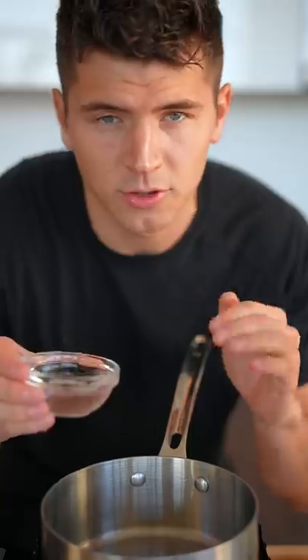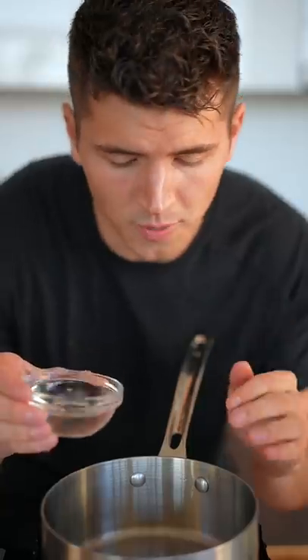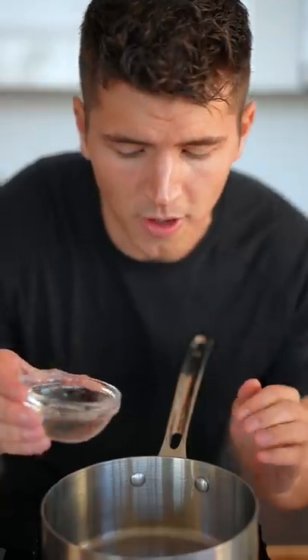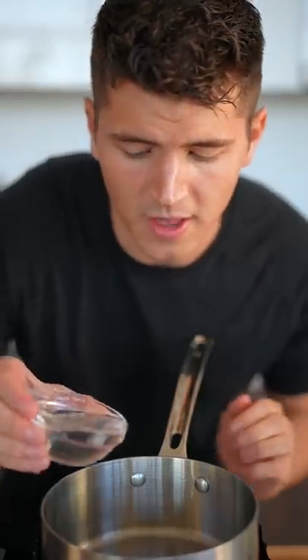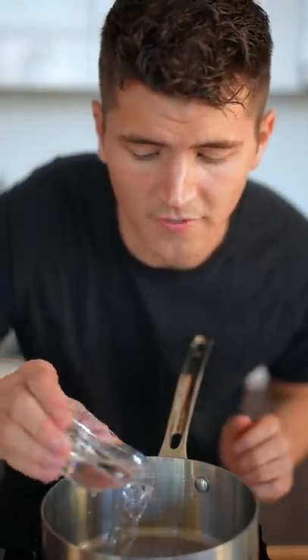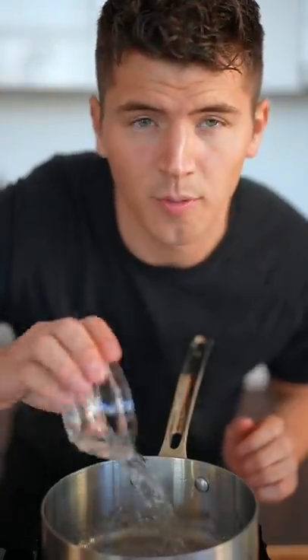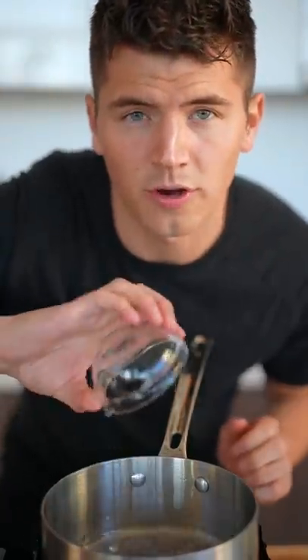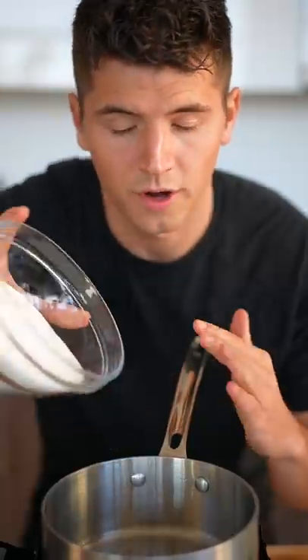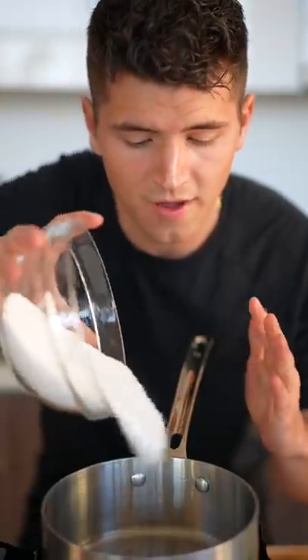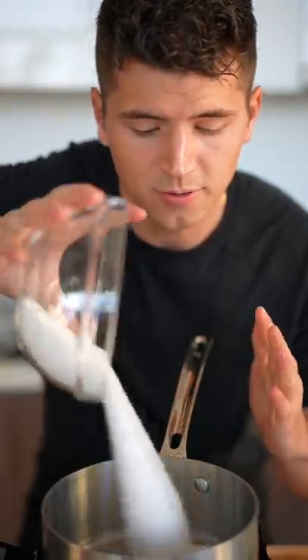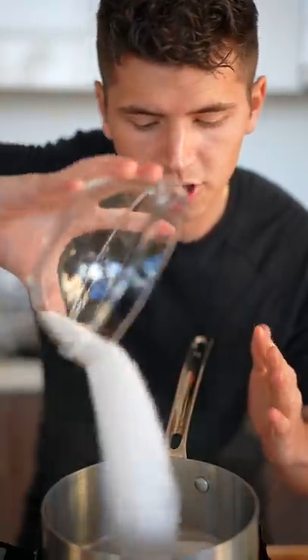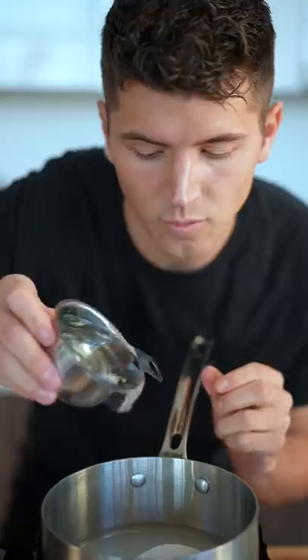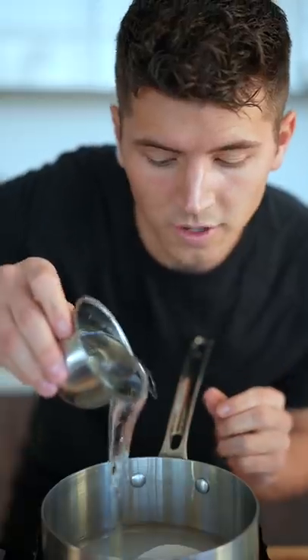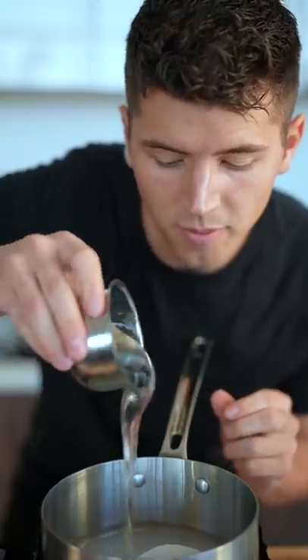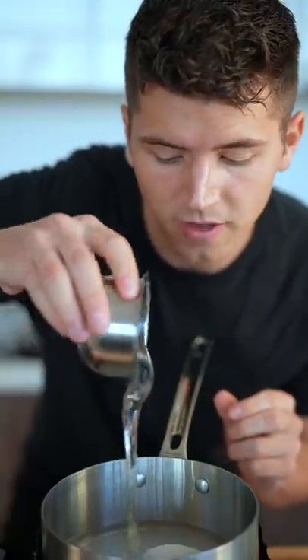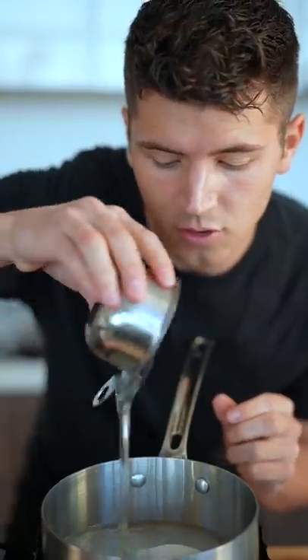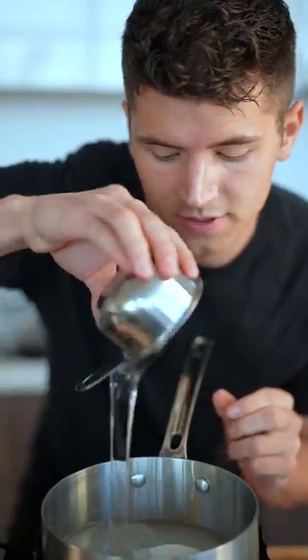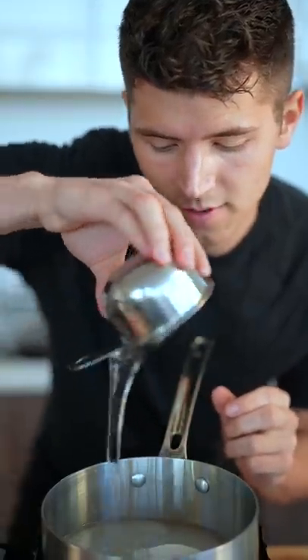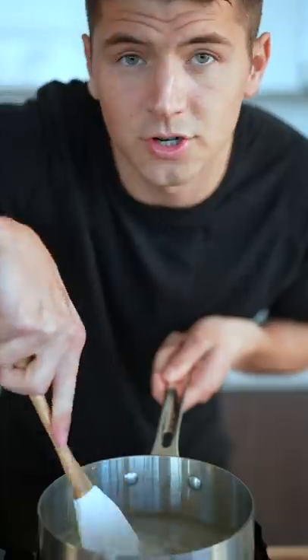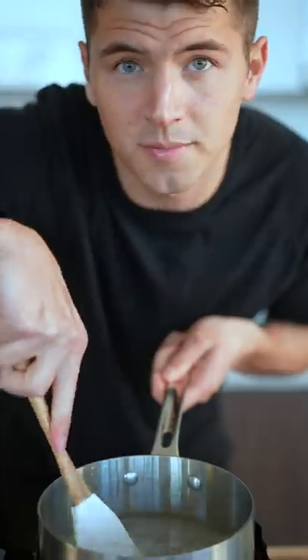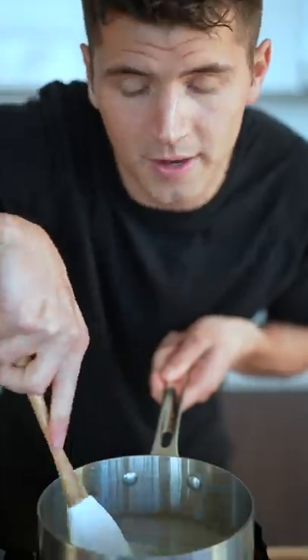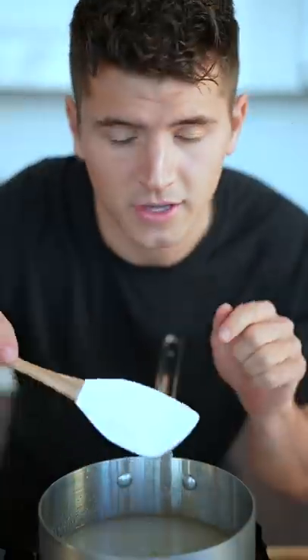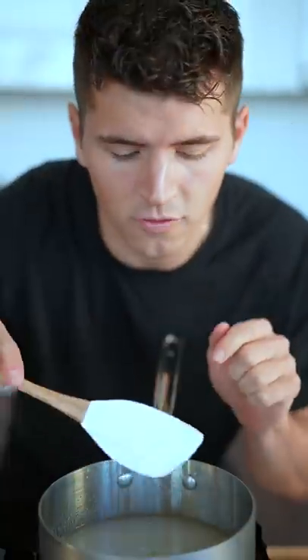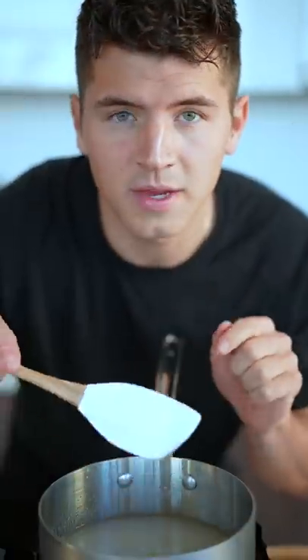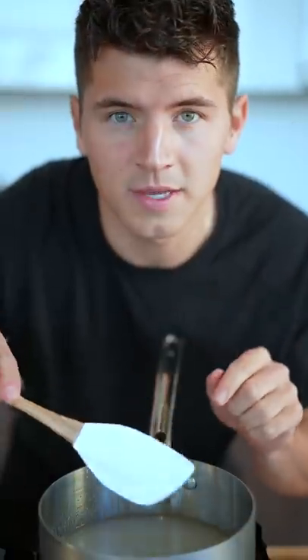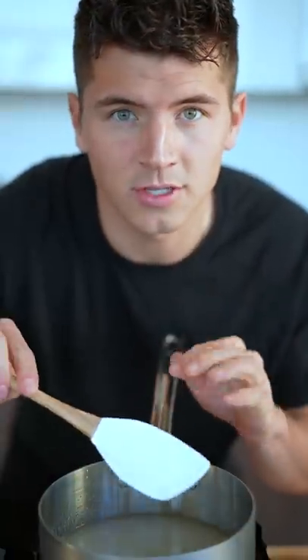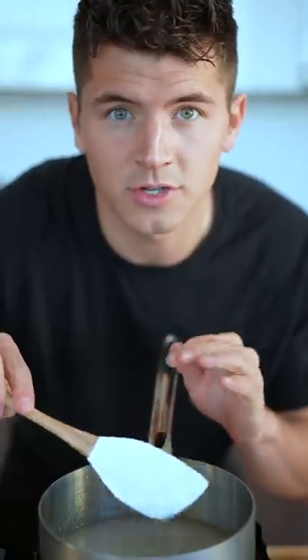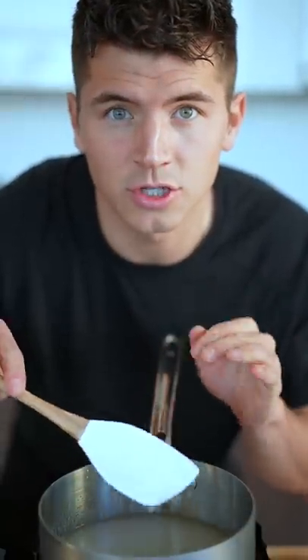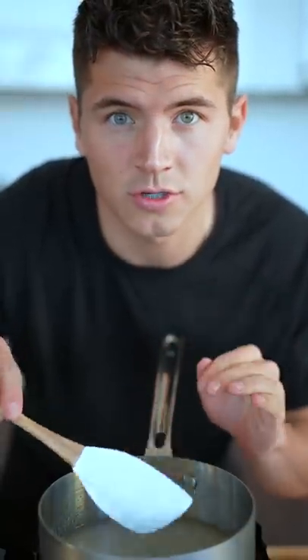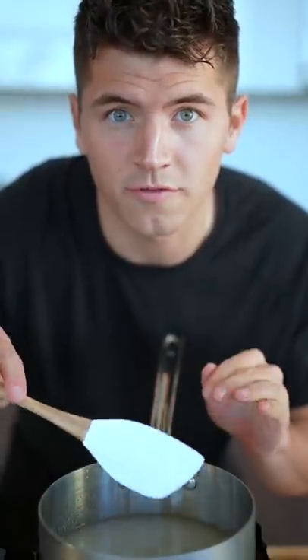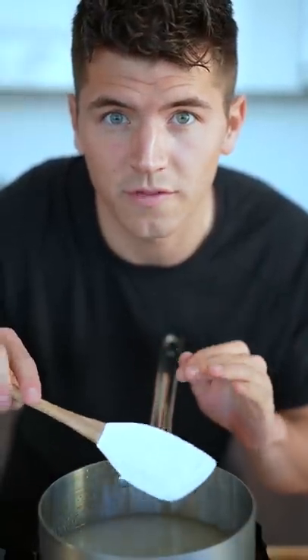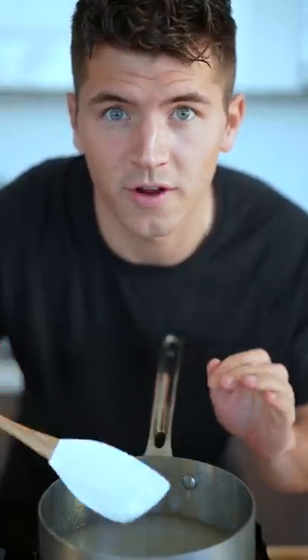Now to a small pot, add half a cup of water, one and a half cups of sugar, and one cup of light corn syrup. Stir to combine, then cook over medium heat until it reaches 240 Fahrenheit.